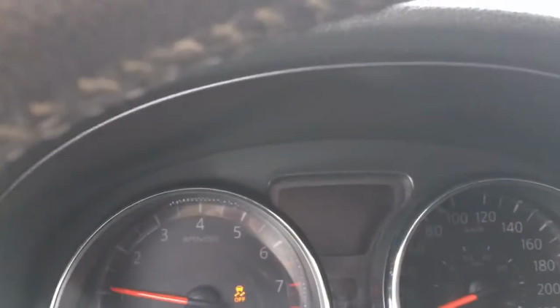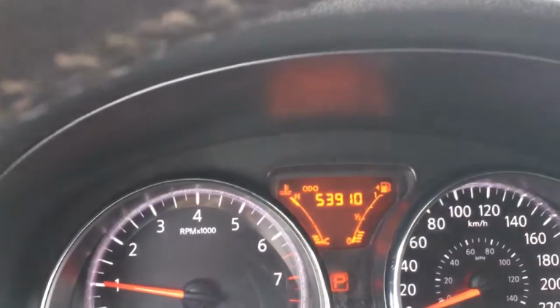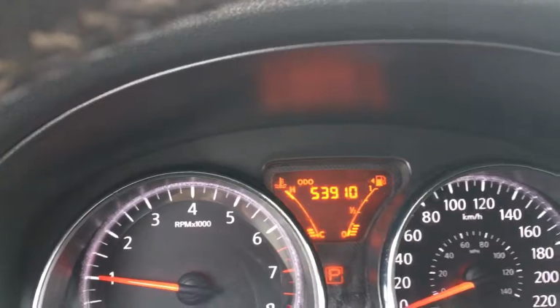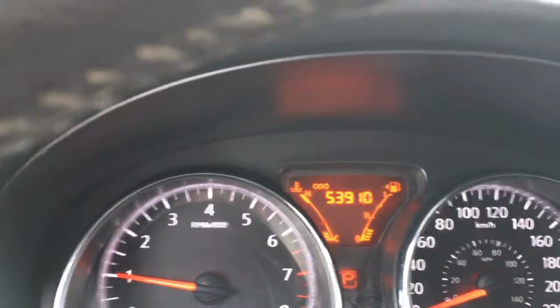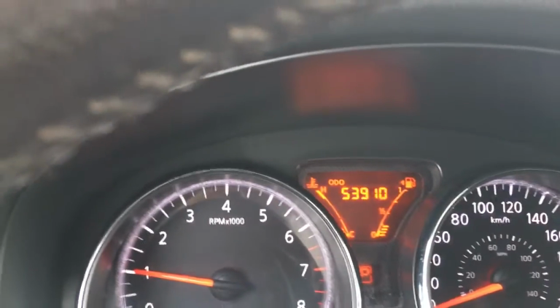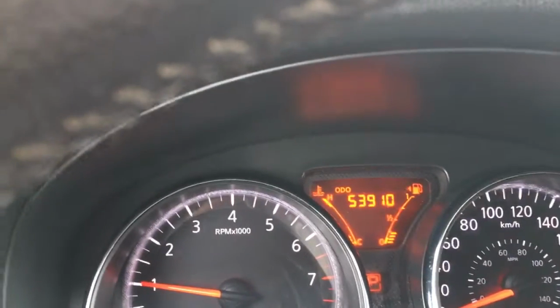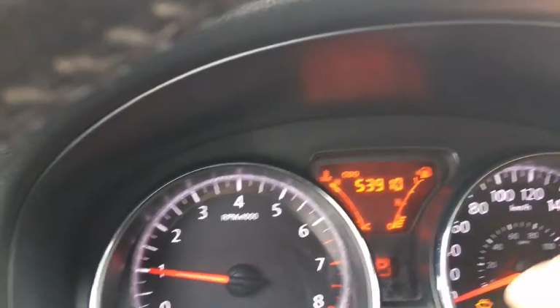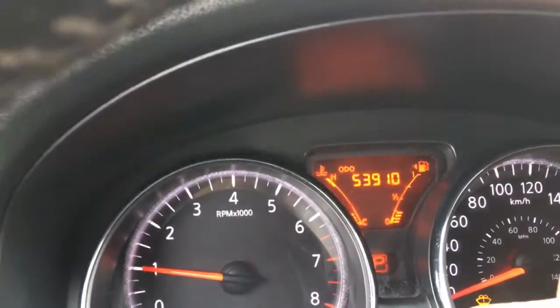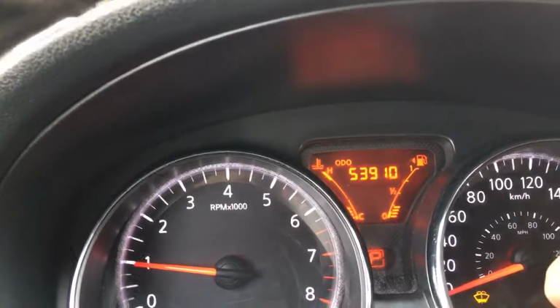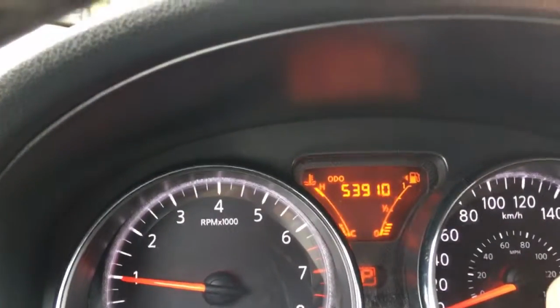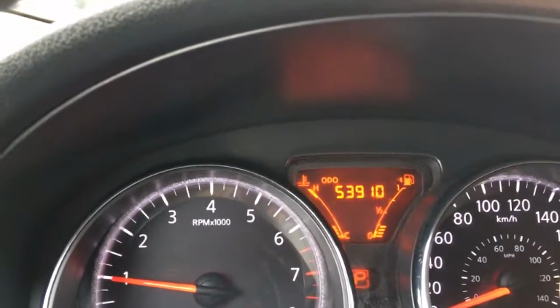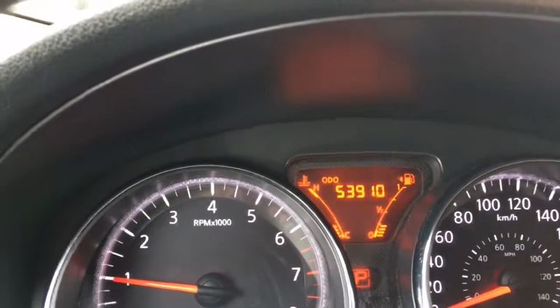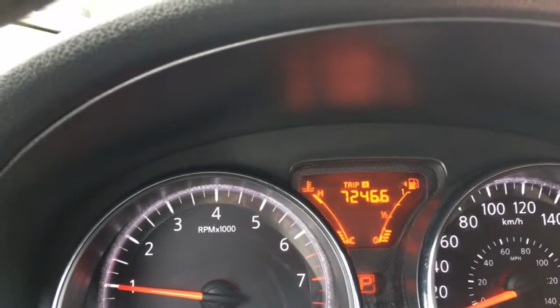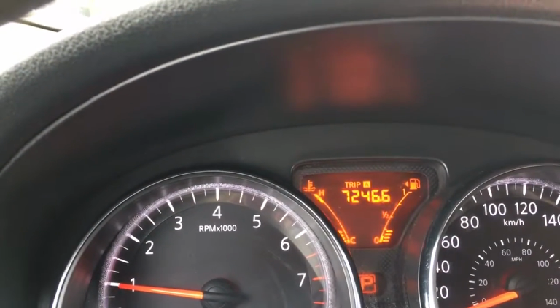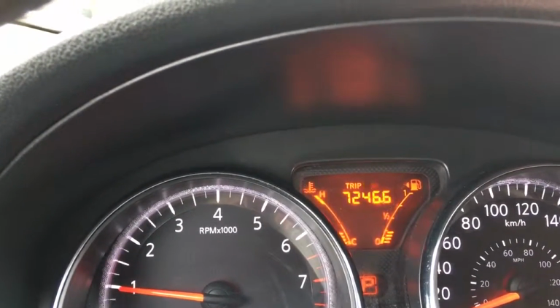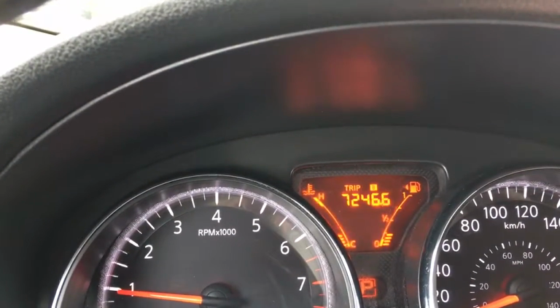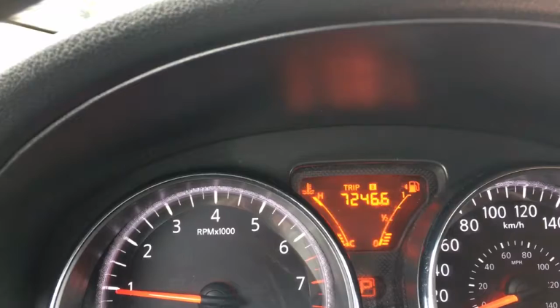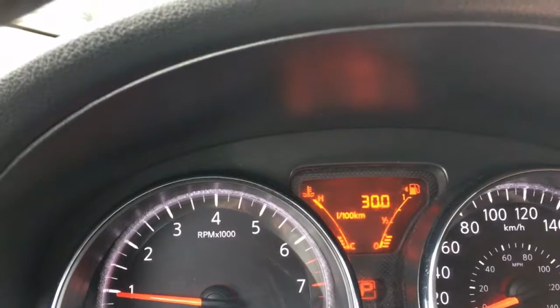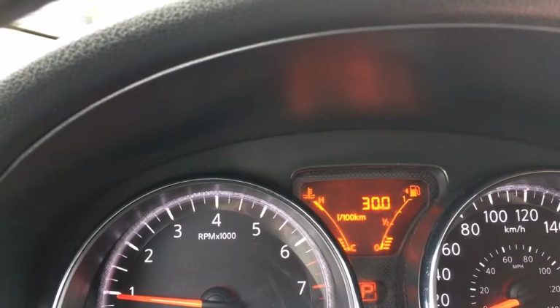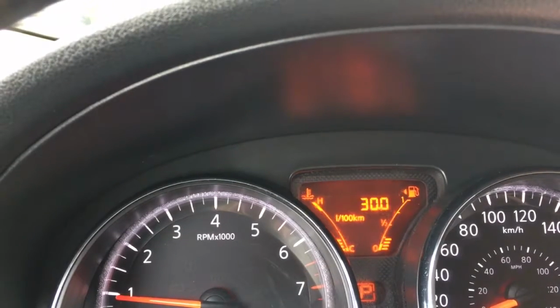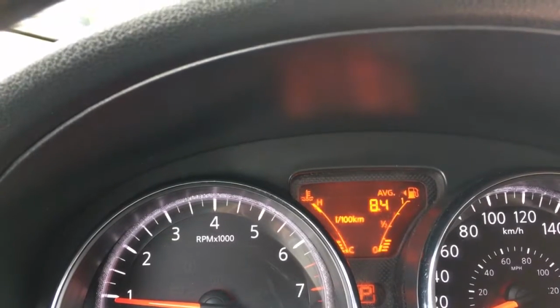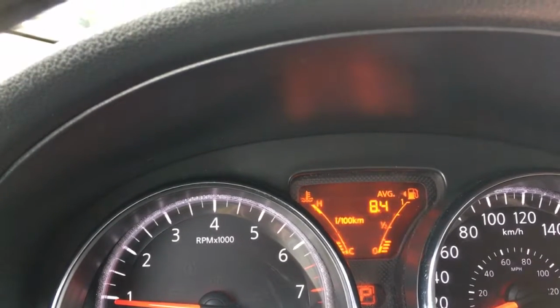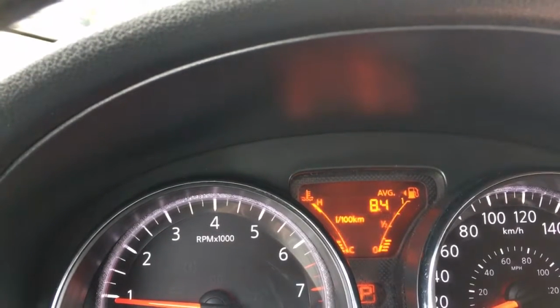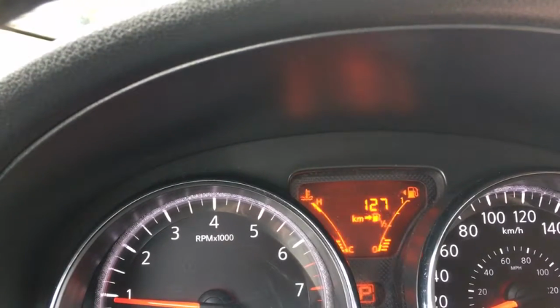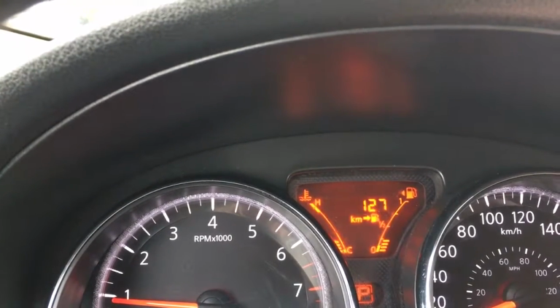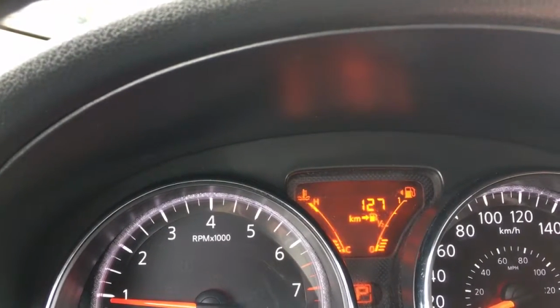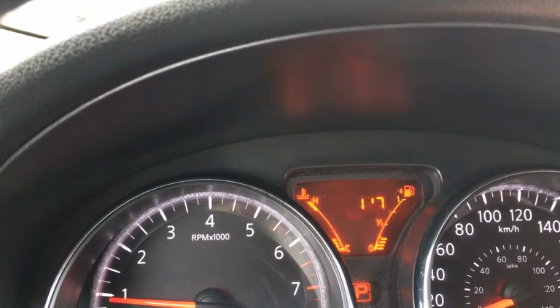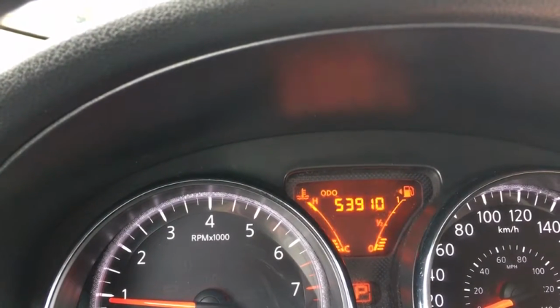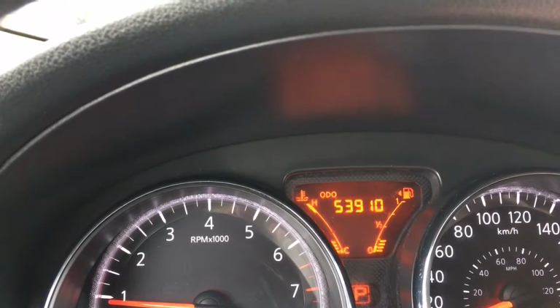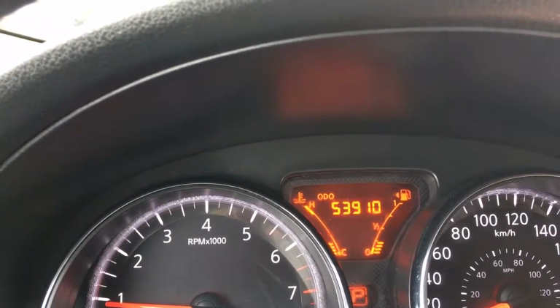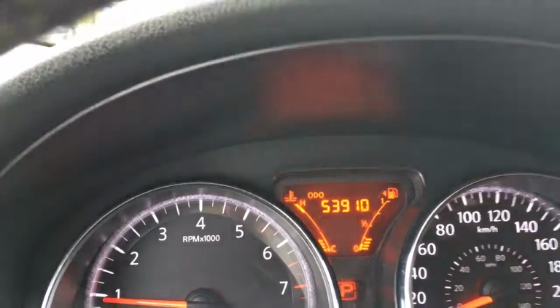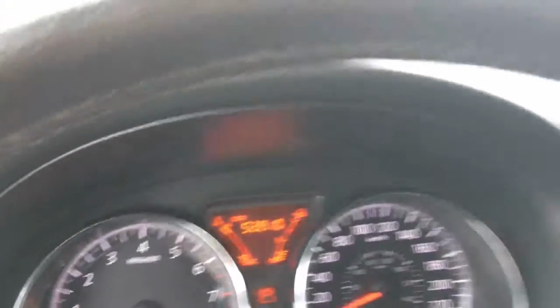On your dash you're going to see the odometer reading and you can actually toggle through: there's trip A, trip B, and then kilometers average, and then the odometer reading again.